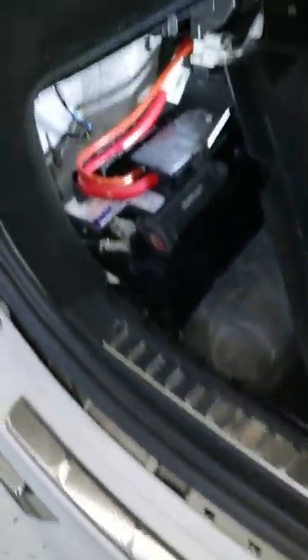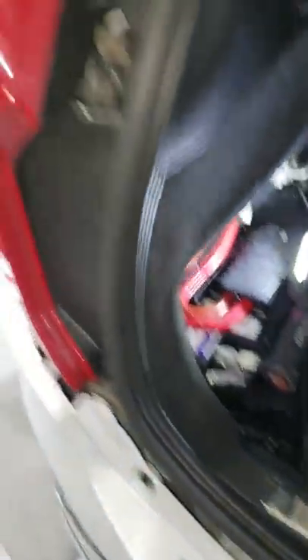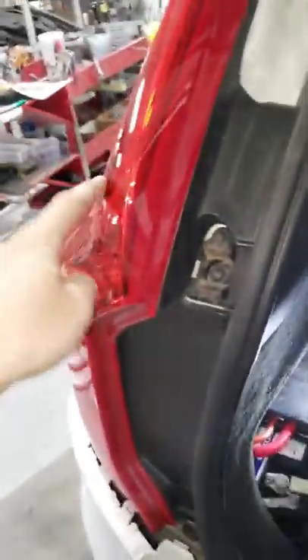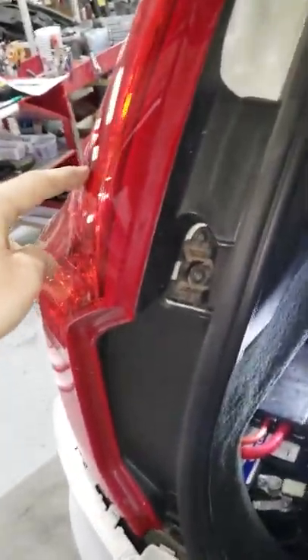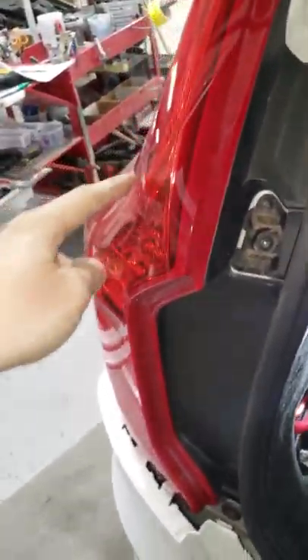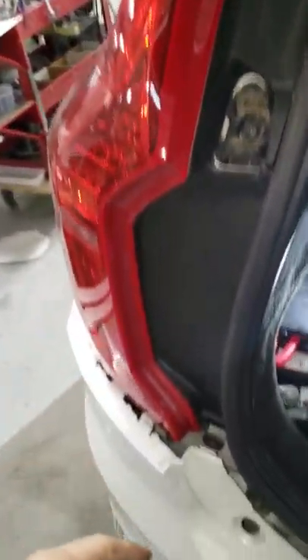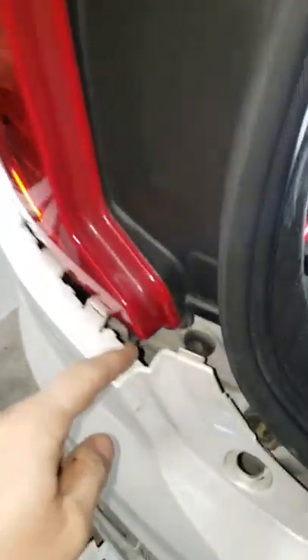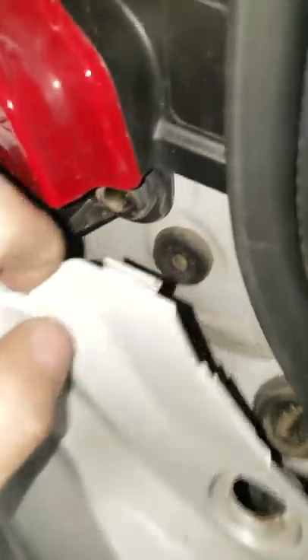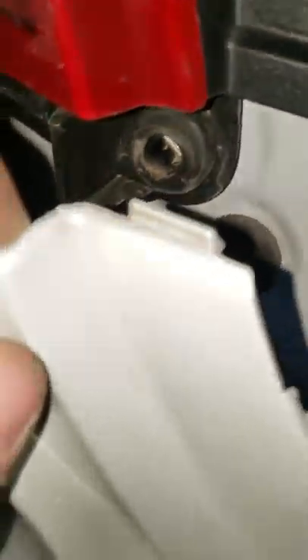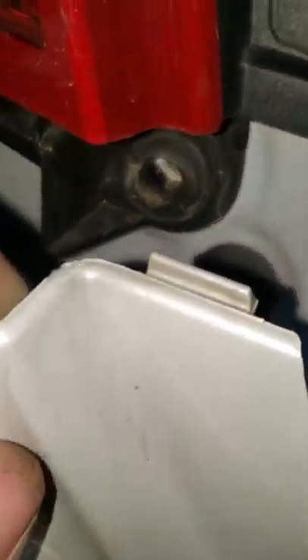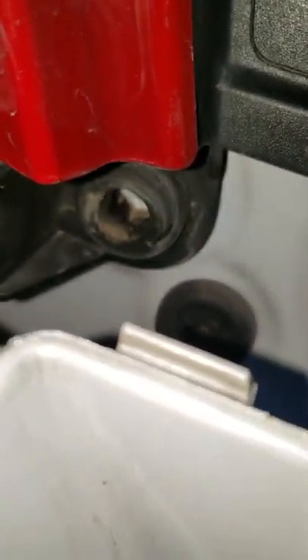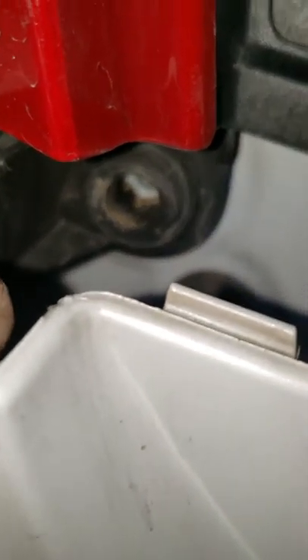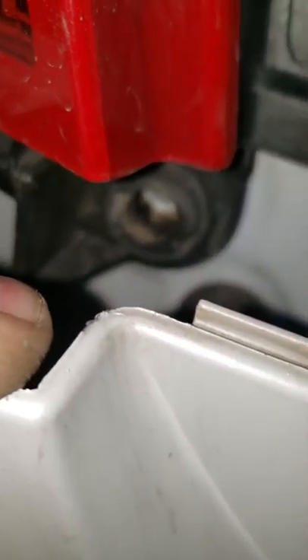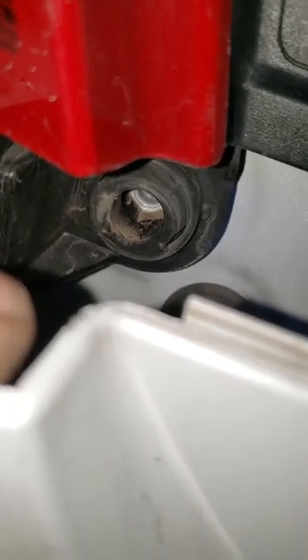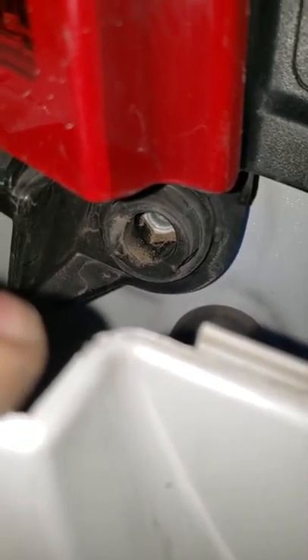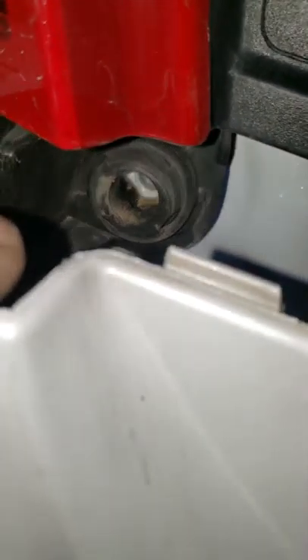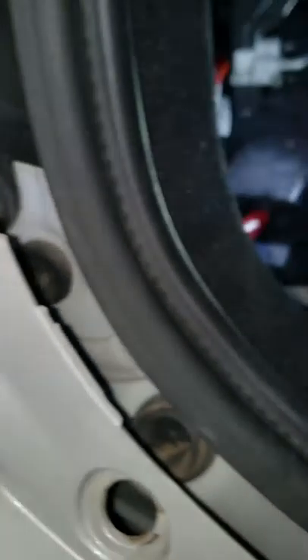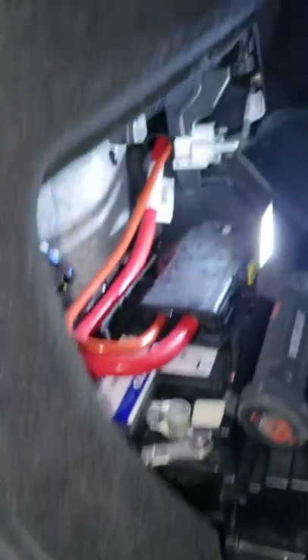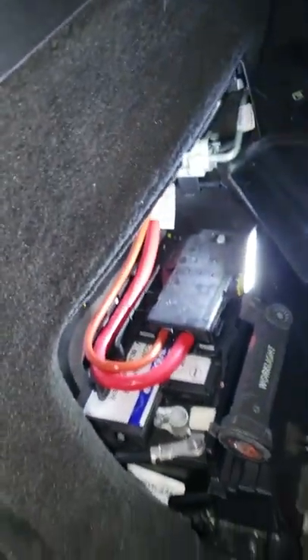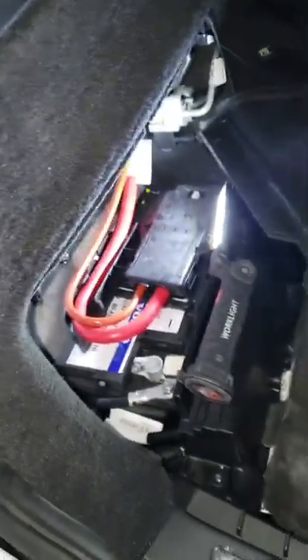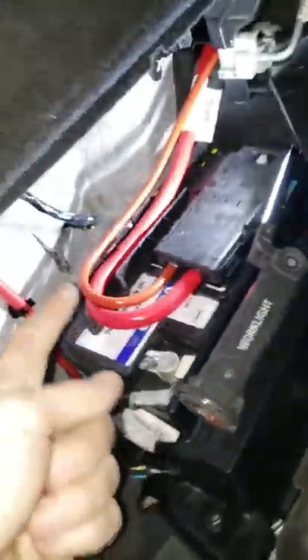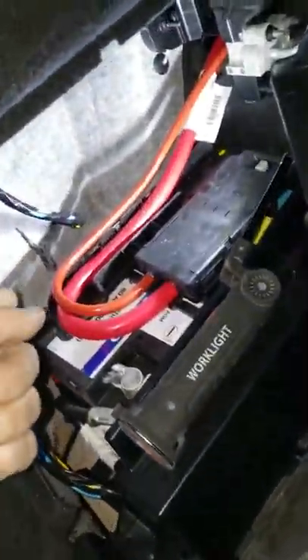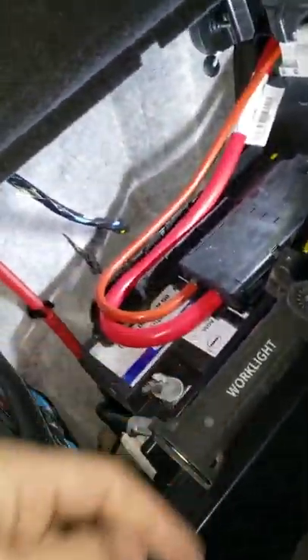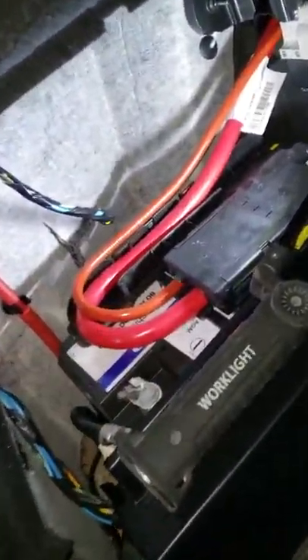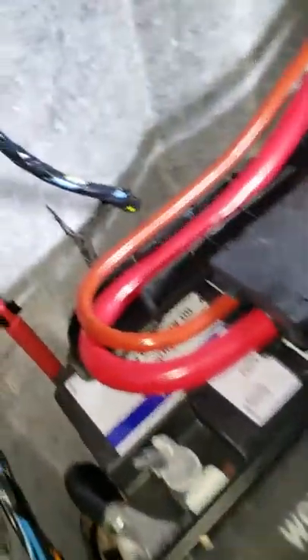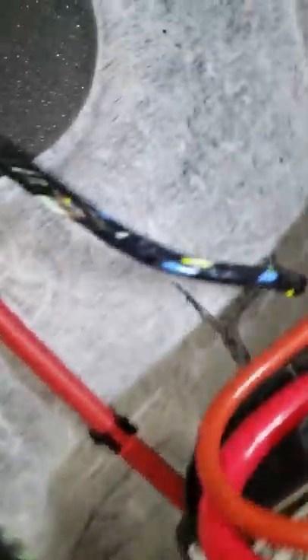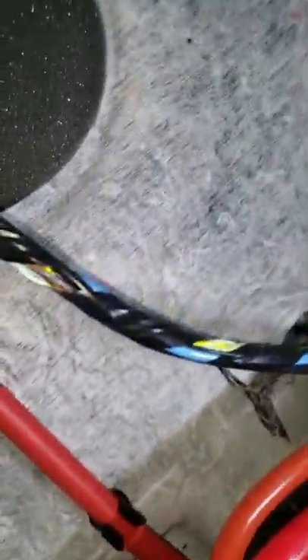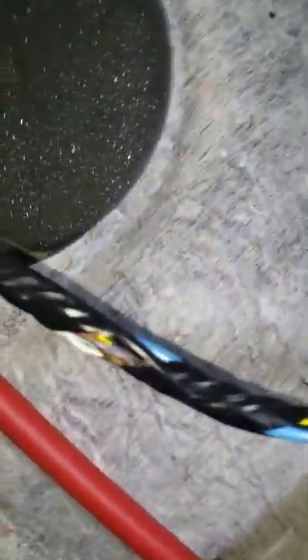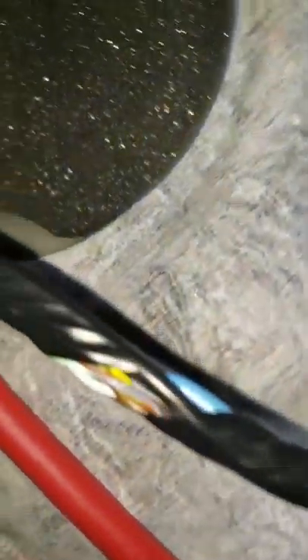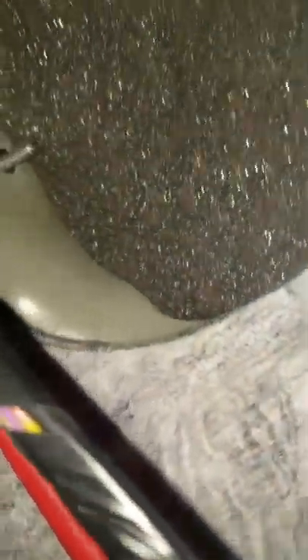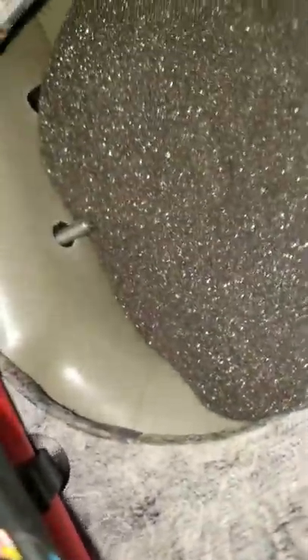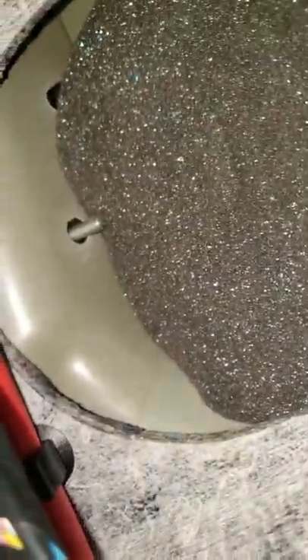Then, how to take this out — there's a screw right there, you gotta get it out. Then you gotta pop this open, and there's a screw right there.